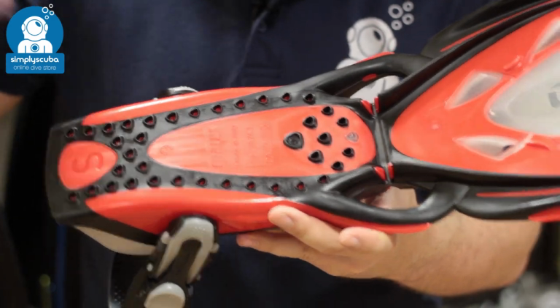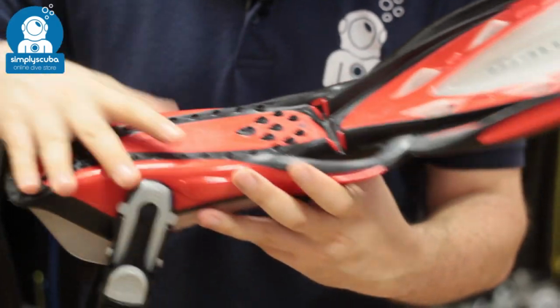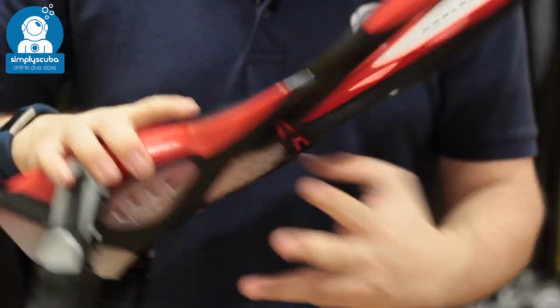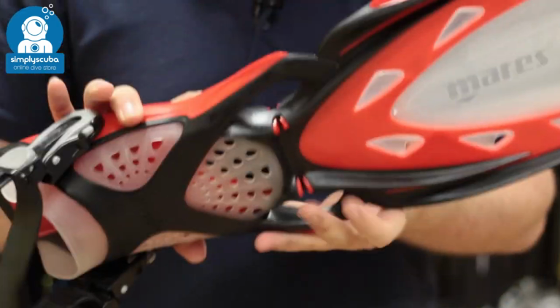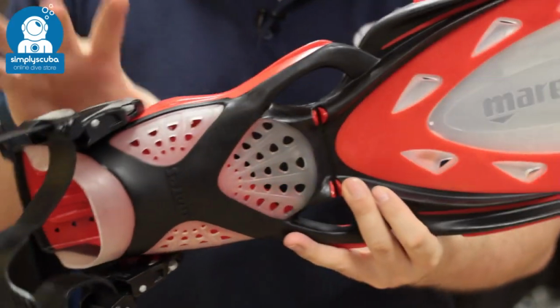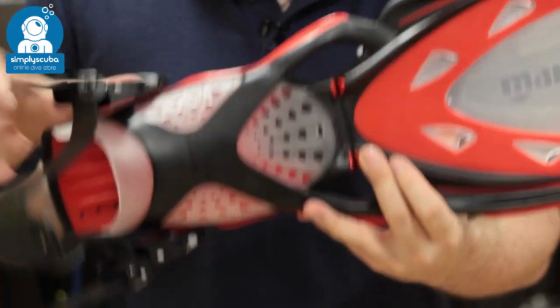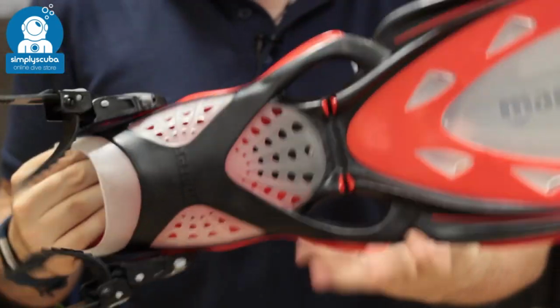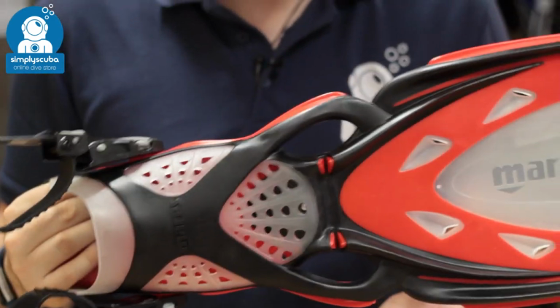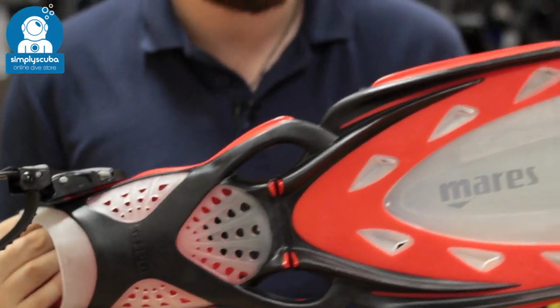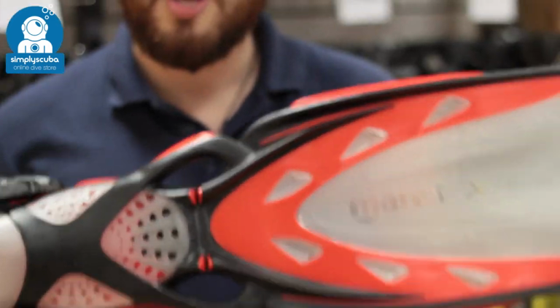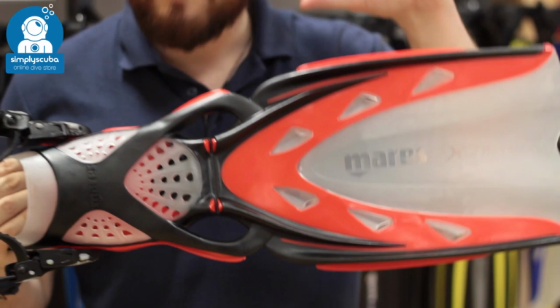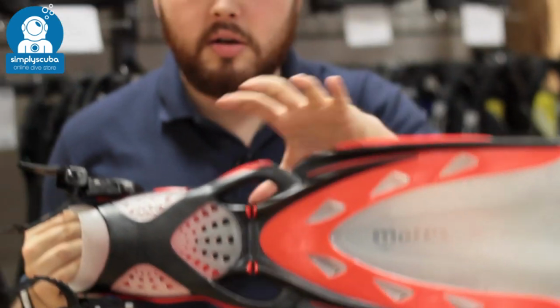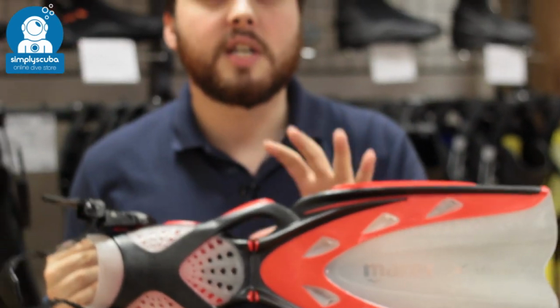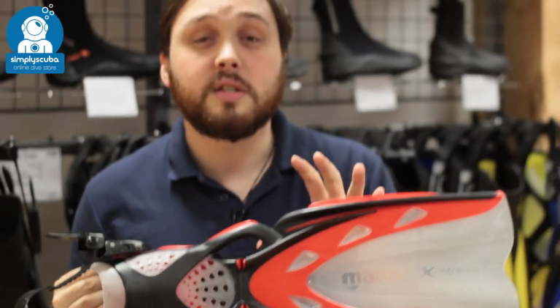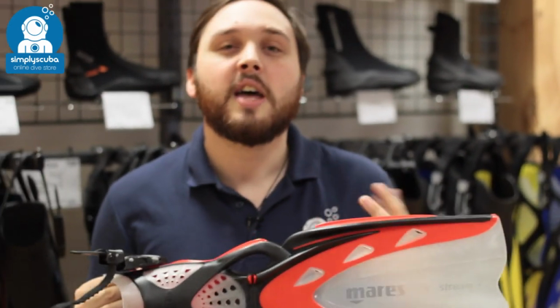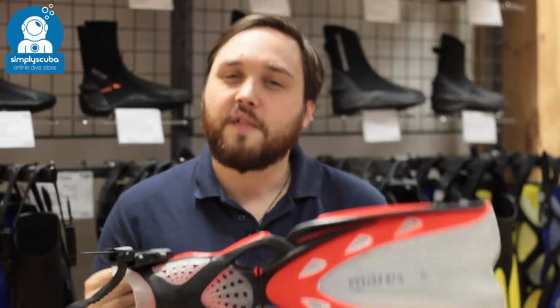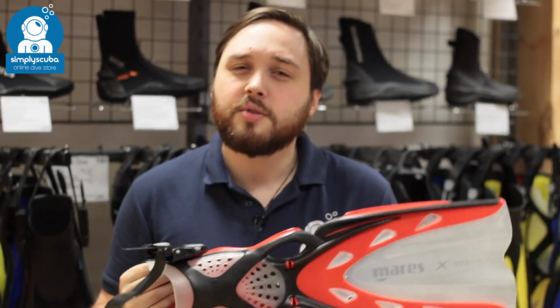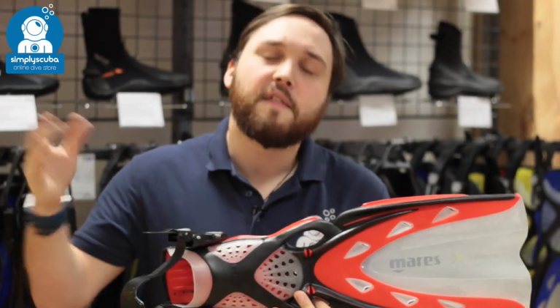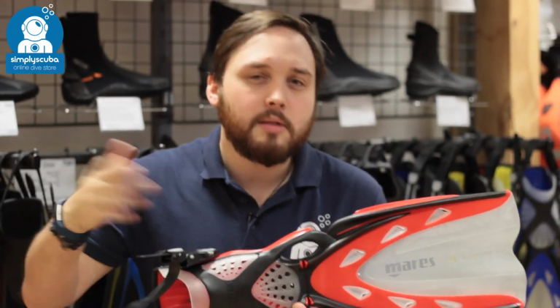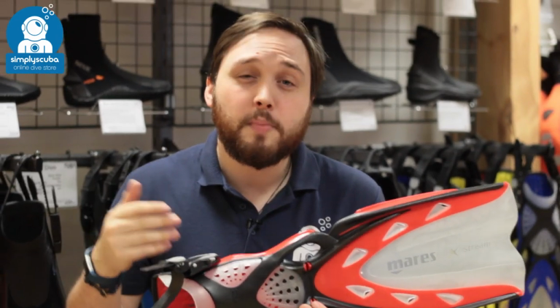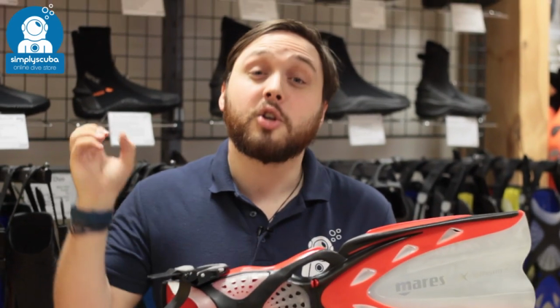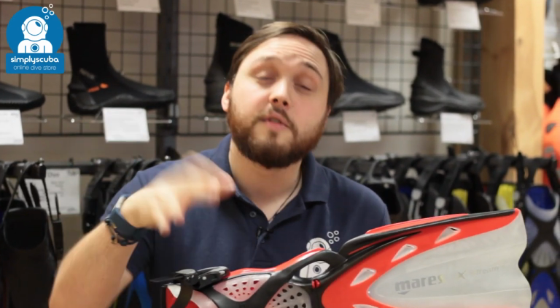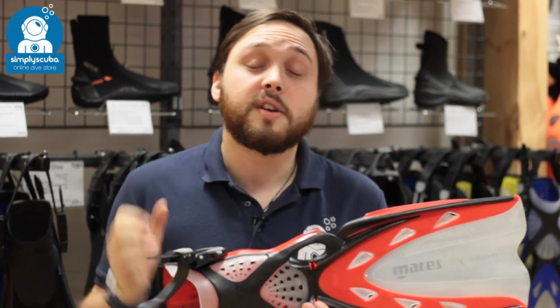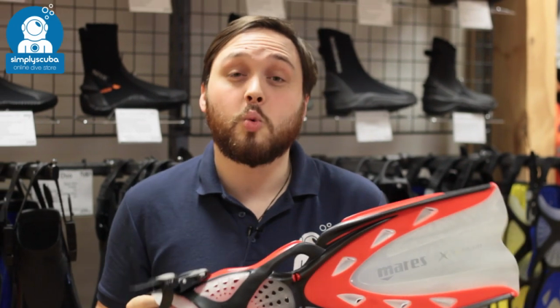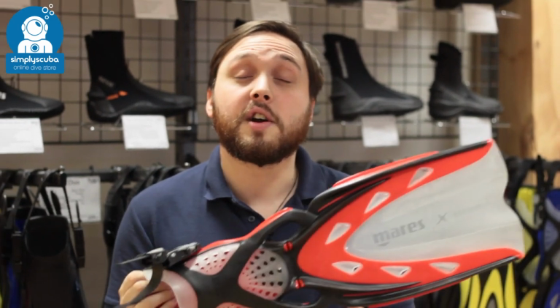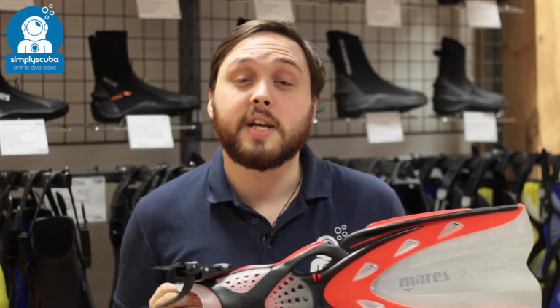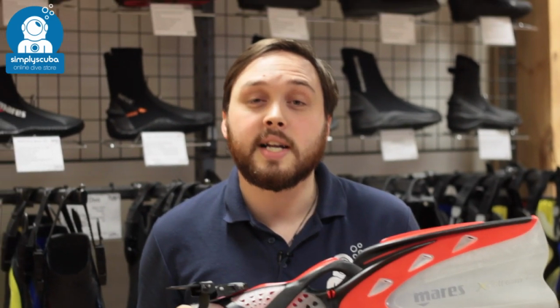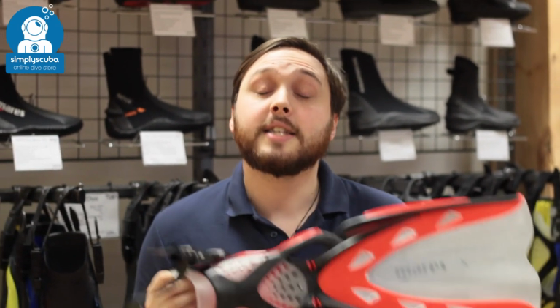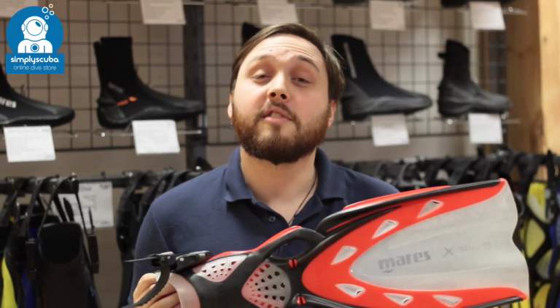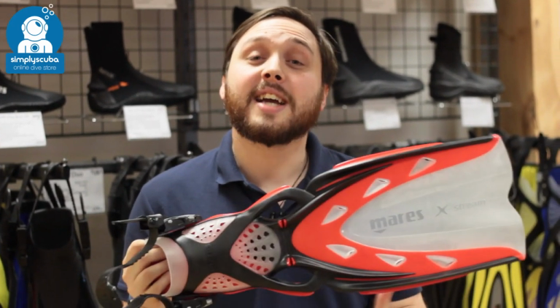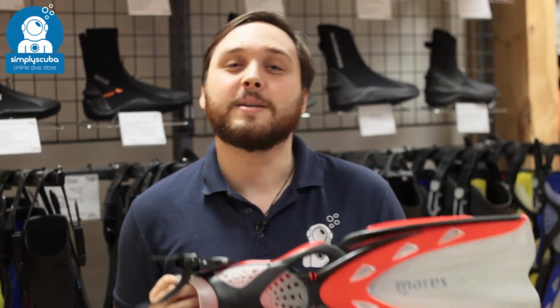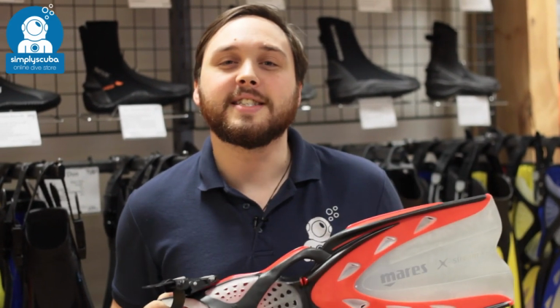So all in all, an incredibly lightweight, efficient pair of fins with lots of nice features. When you first use them, they feel a little bit floppy, but you move straight through the water very, very quickly. This is the Mahrez Xtreme Fins.